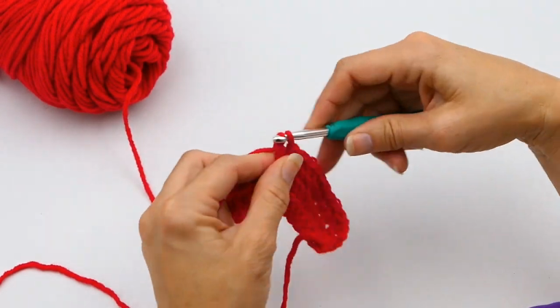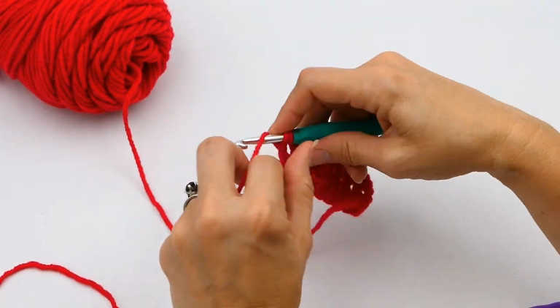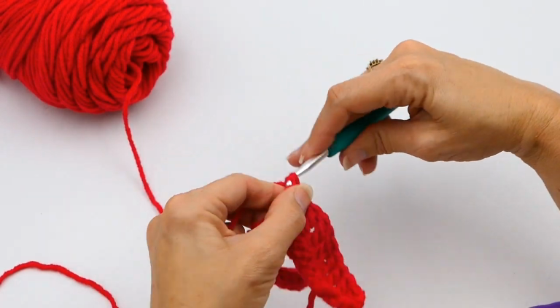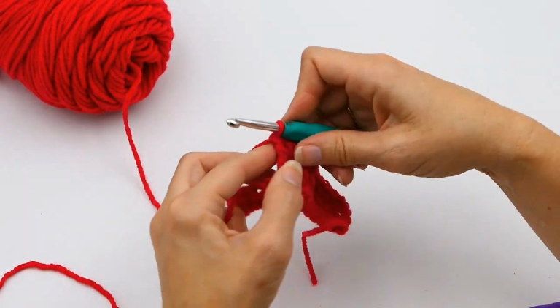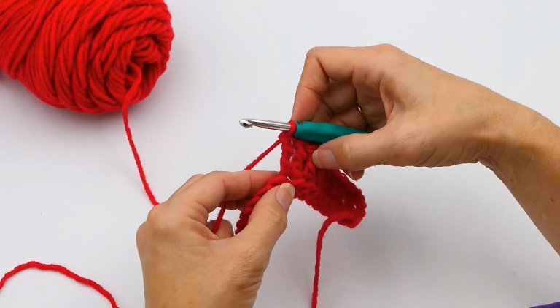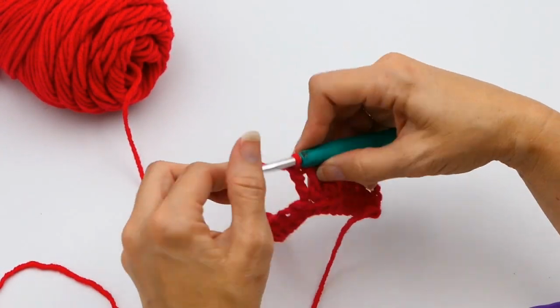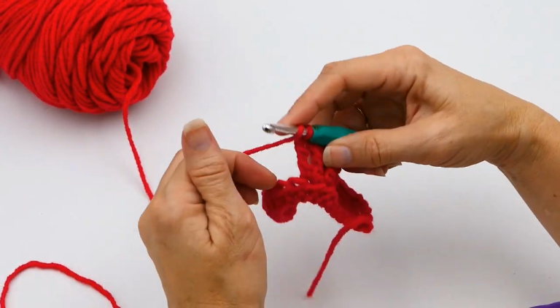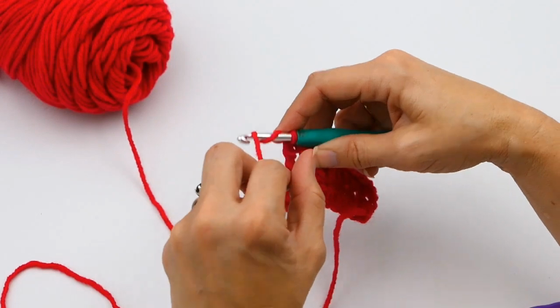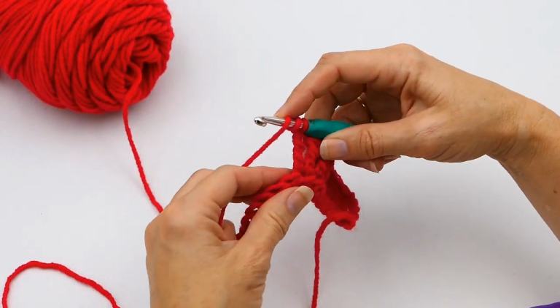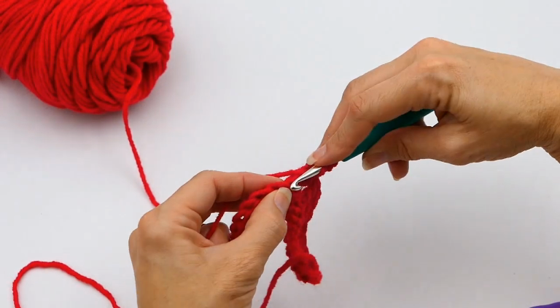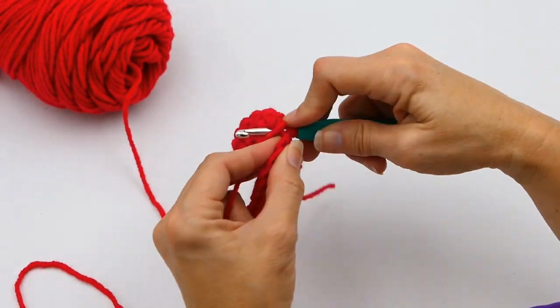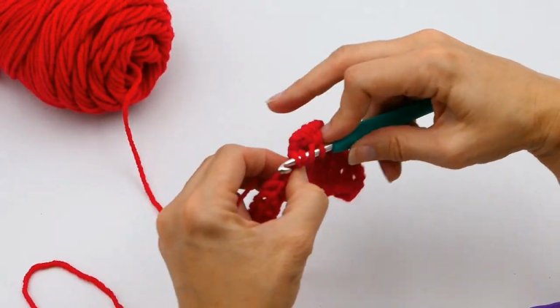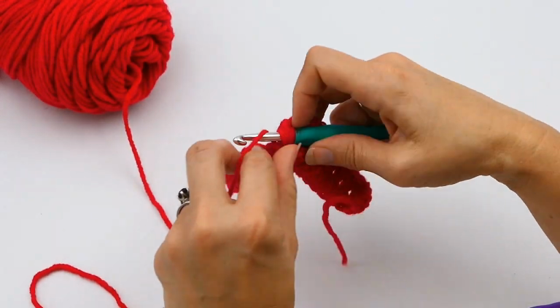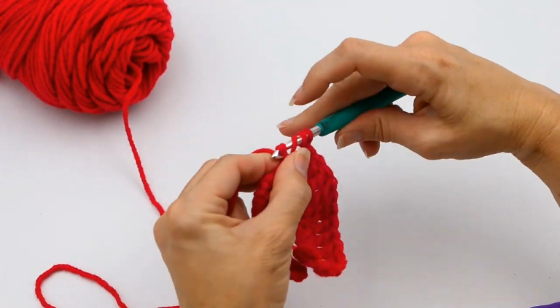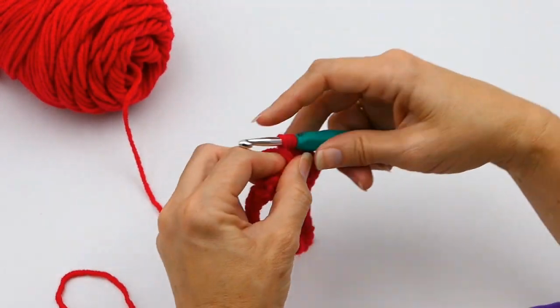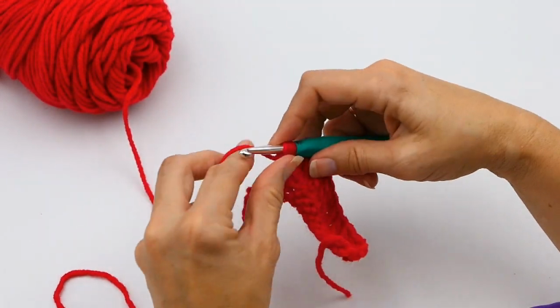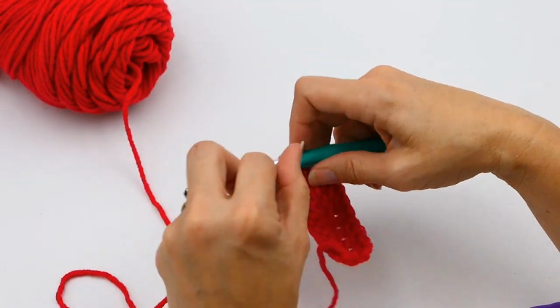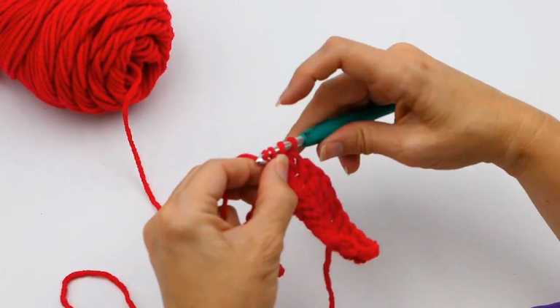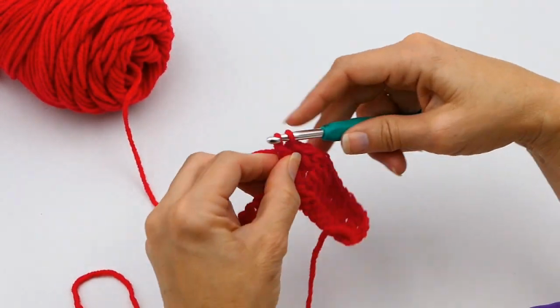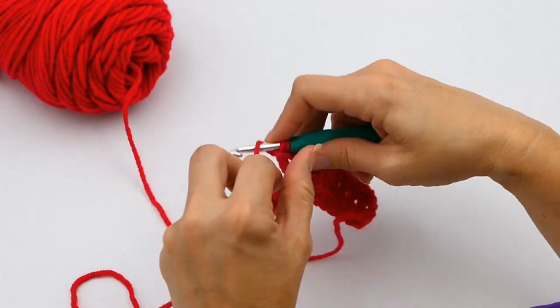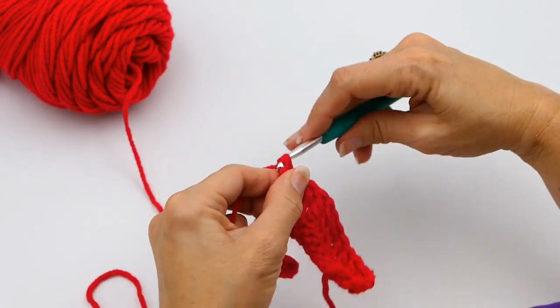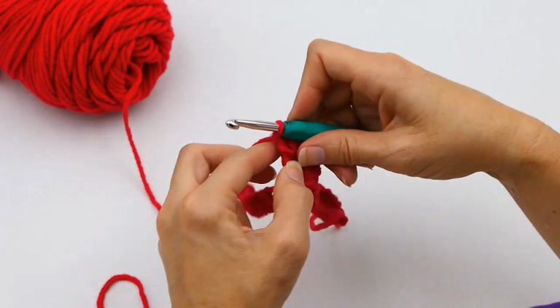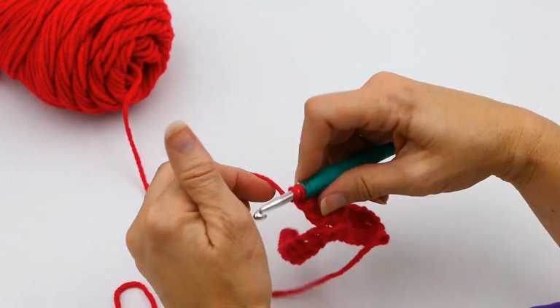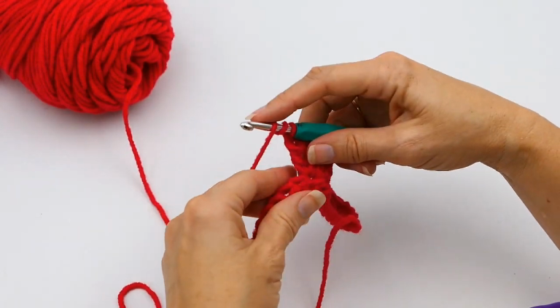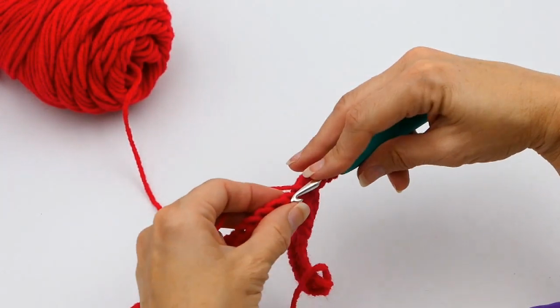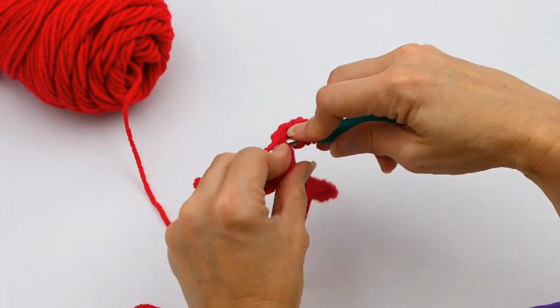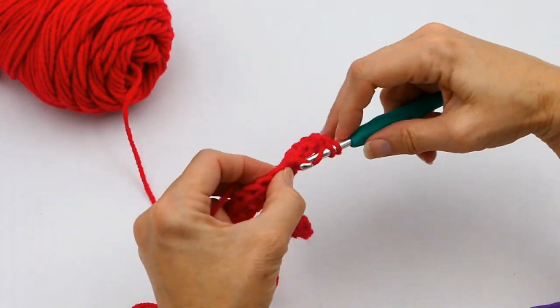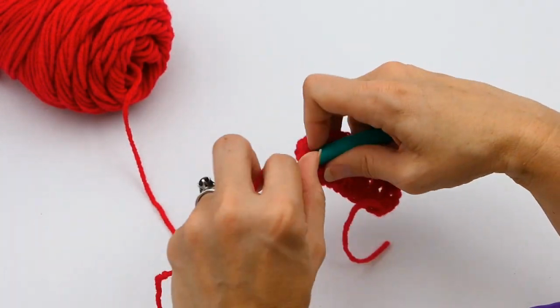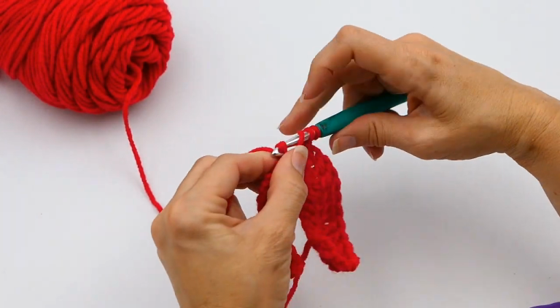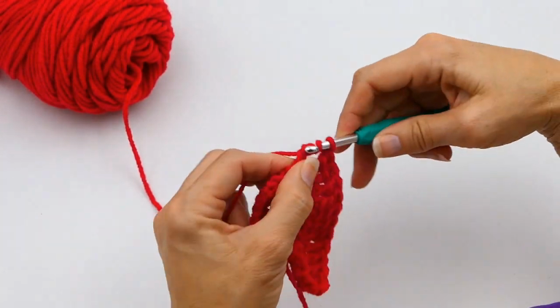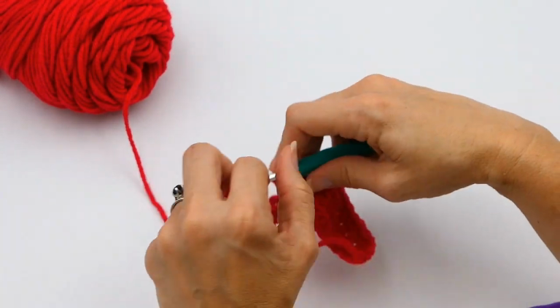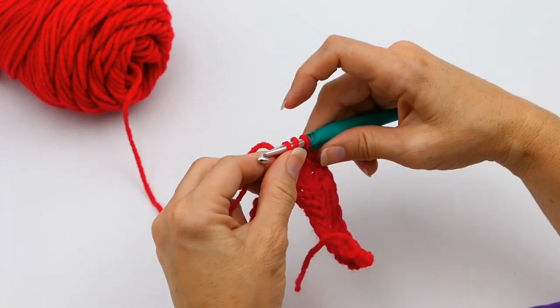Now I'm going to show you three triple crochets in one stitch. There's one right there, I'm going to do another one here — so there's two in that stitch — and then there's going to be one more in that stitch right there.